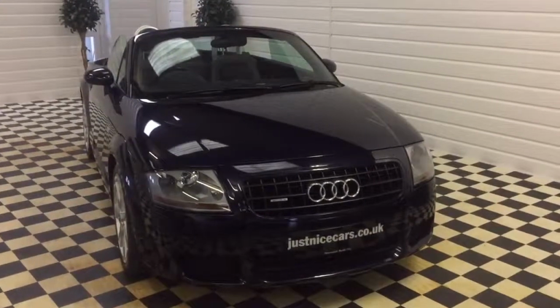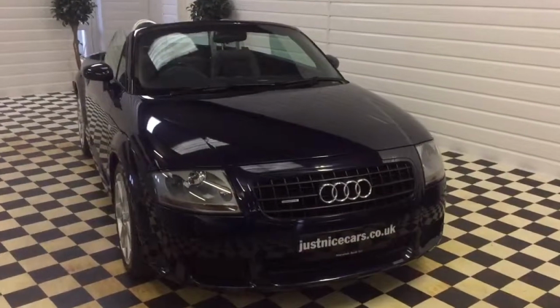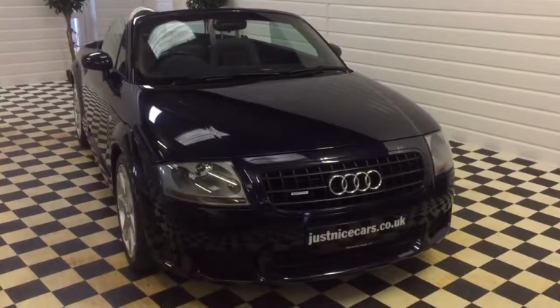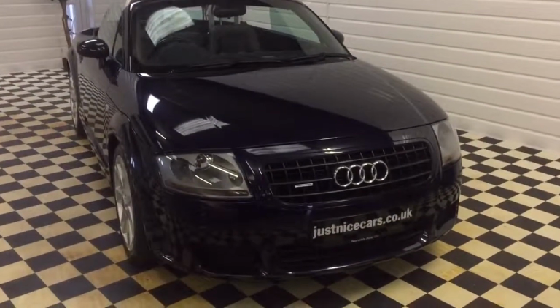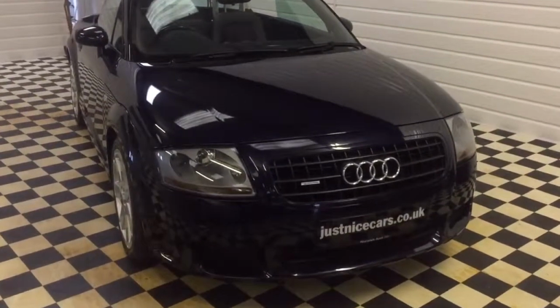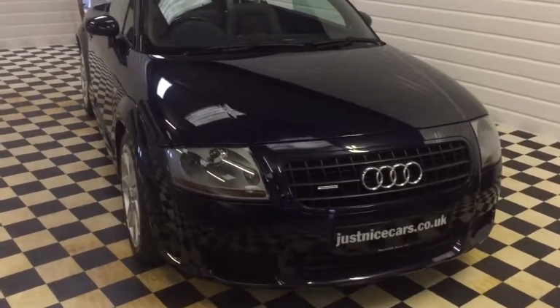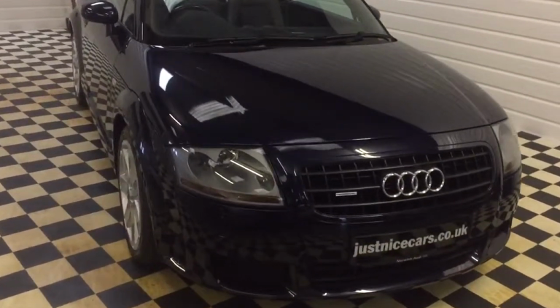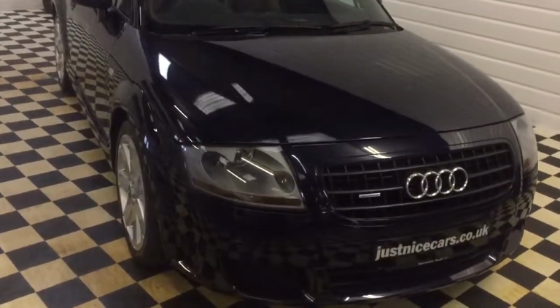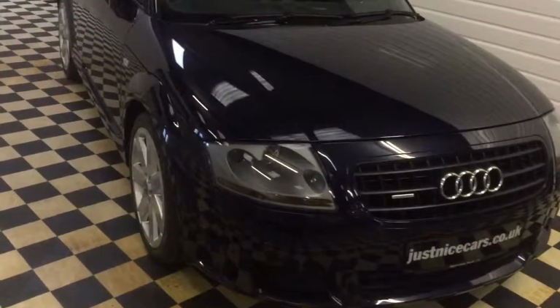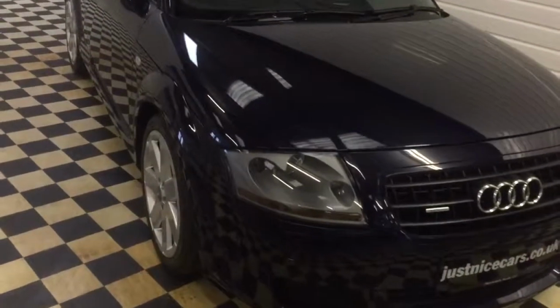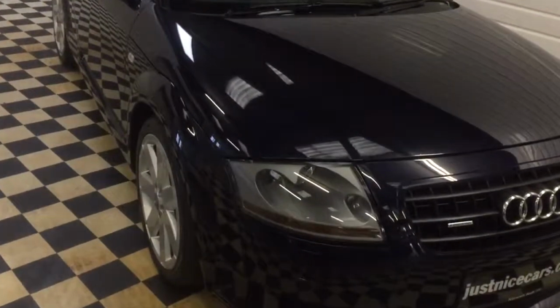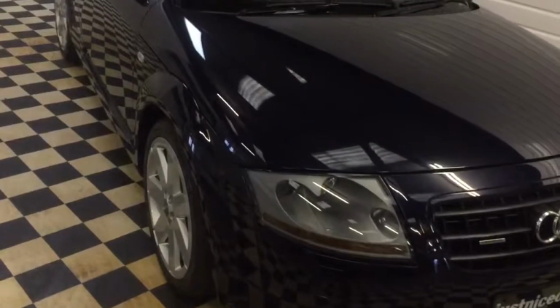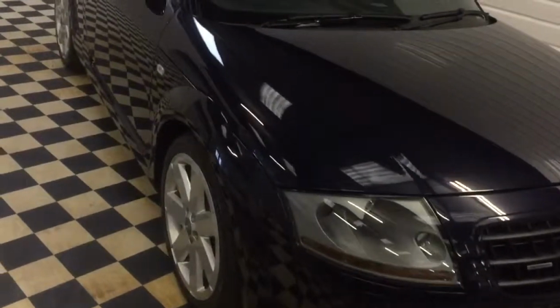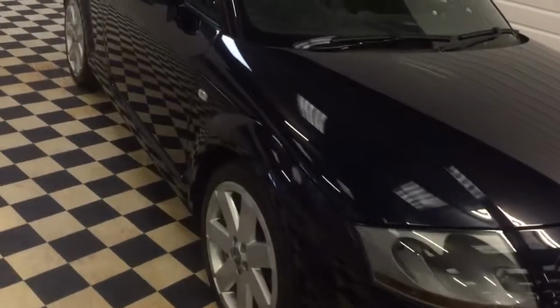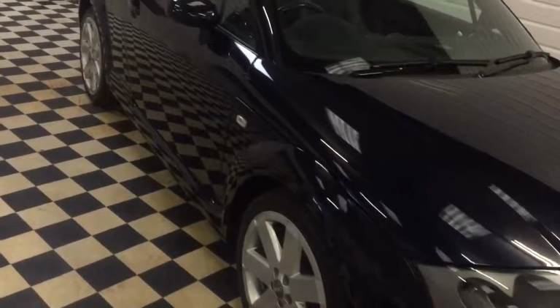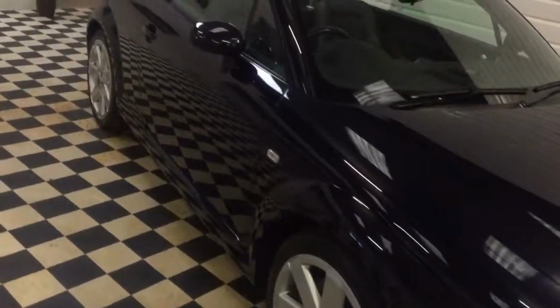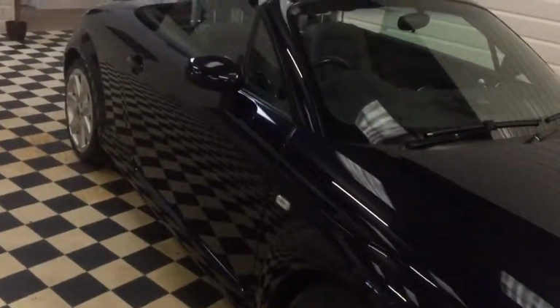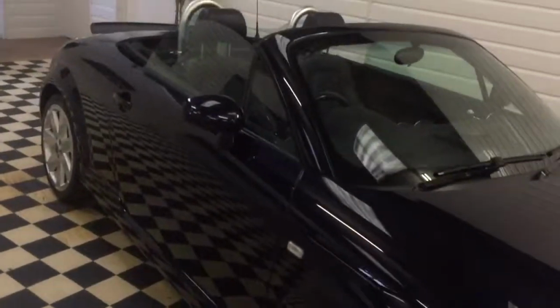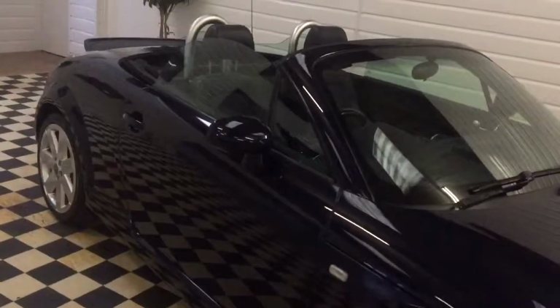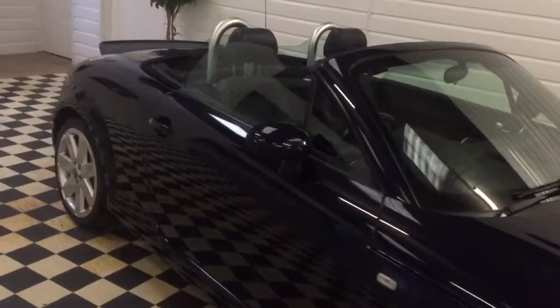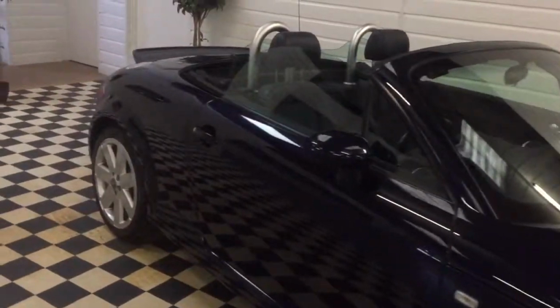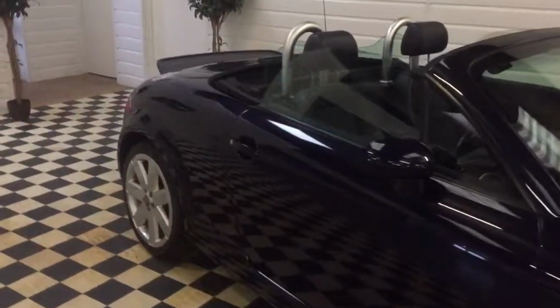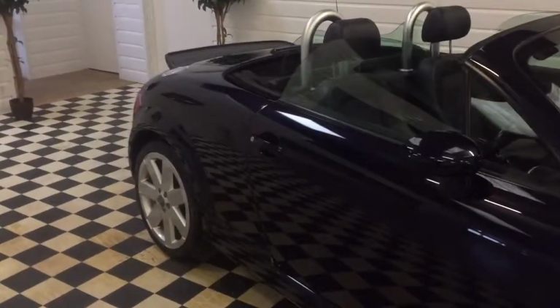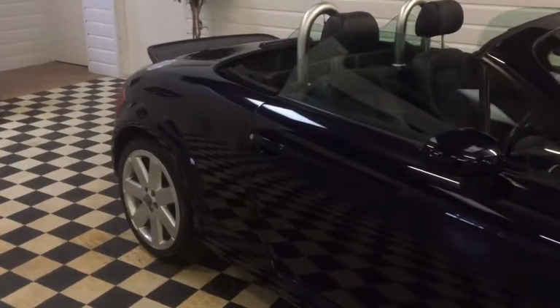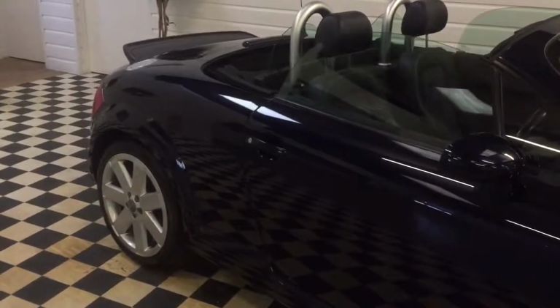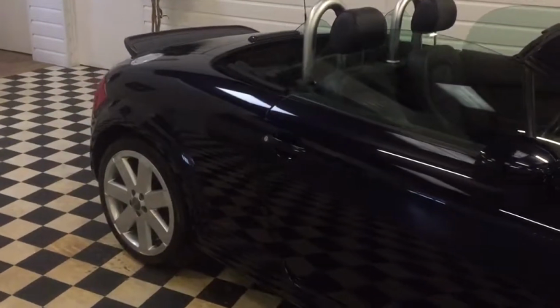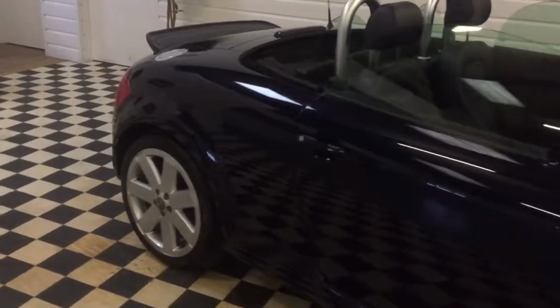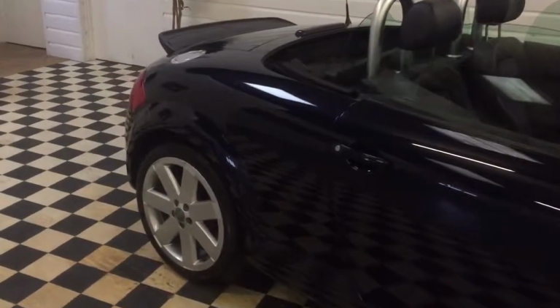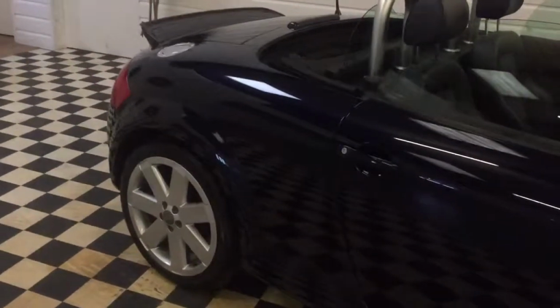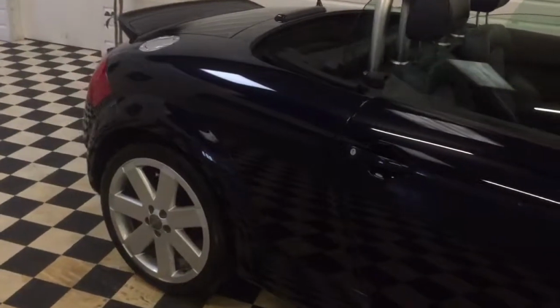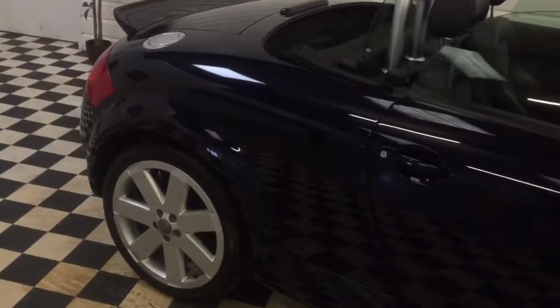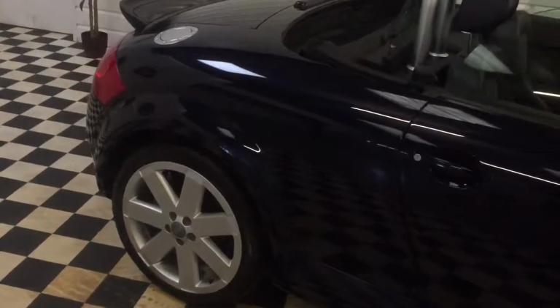I'm just going to show you around the Audi TT. Morrow blue metallic, really nice clean genuine car. As you can see the condition of the car is super.